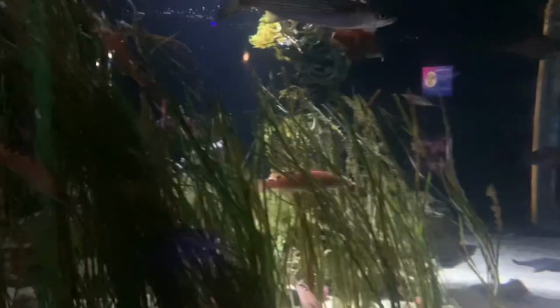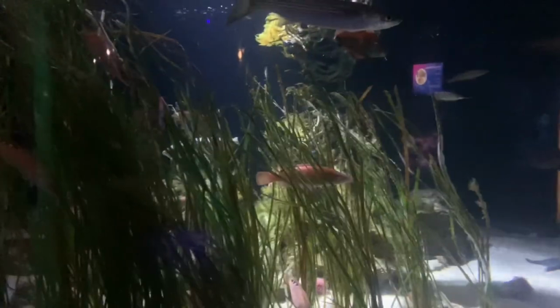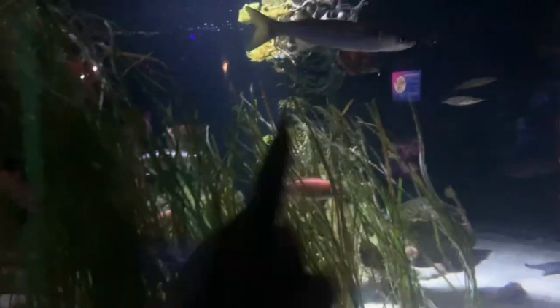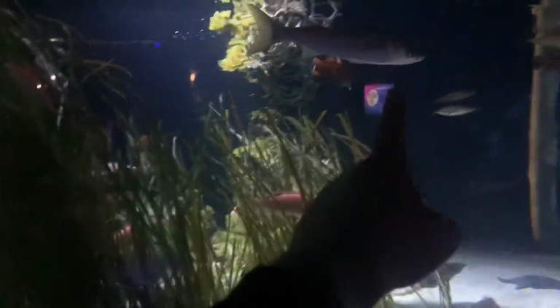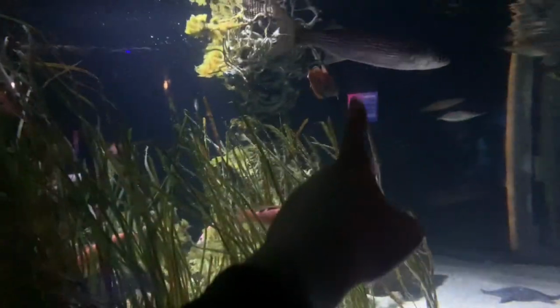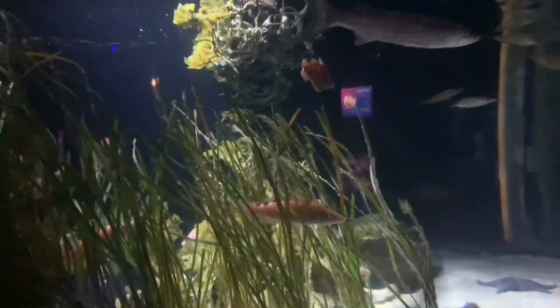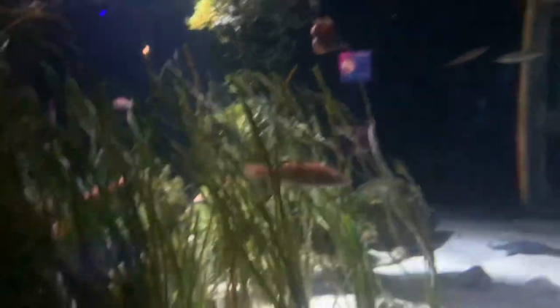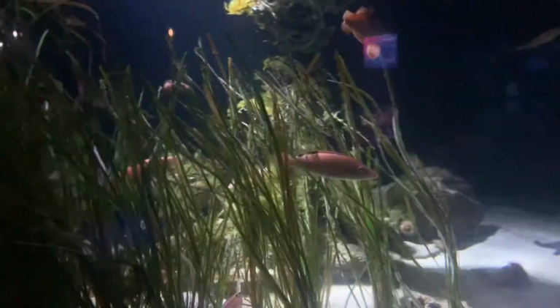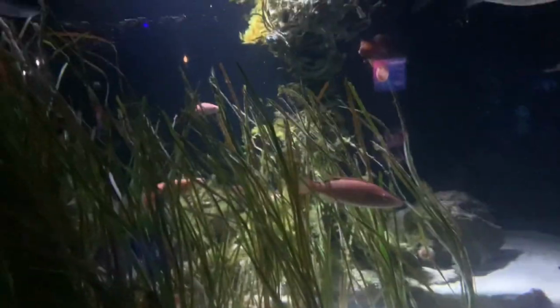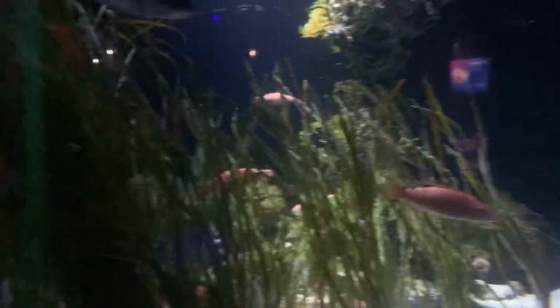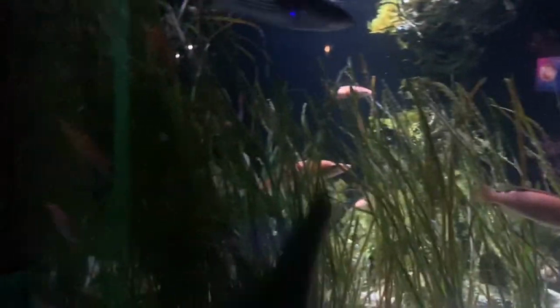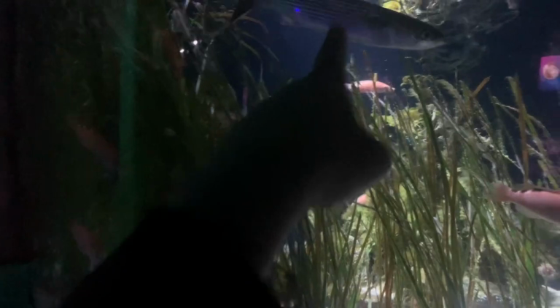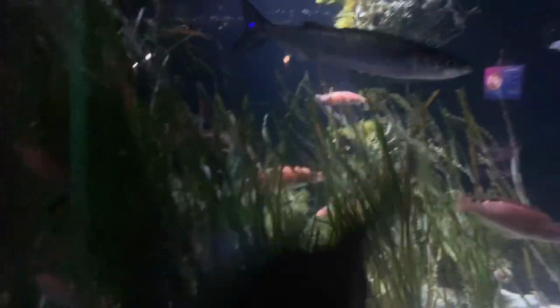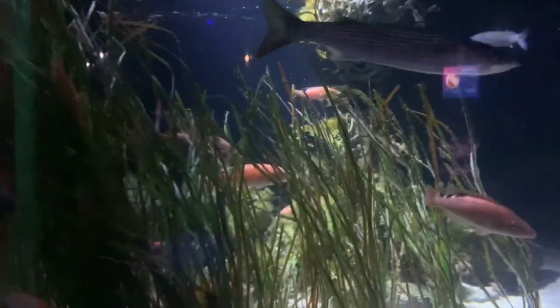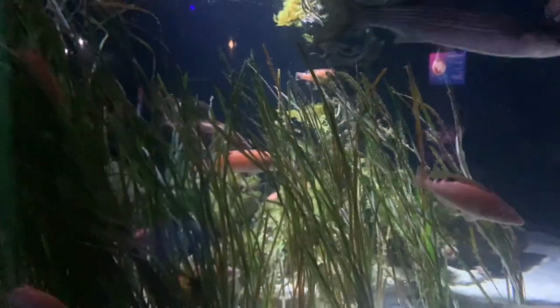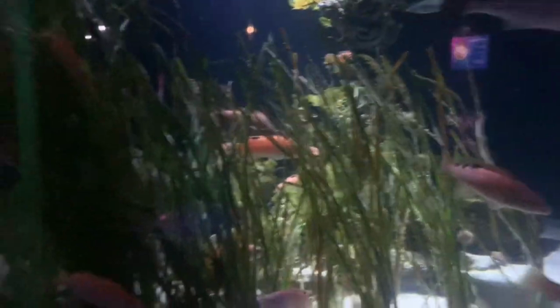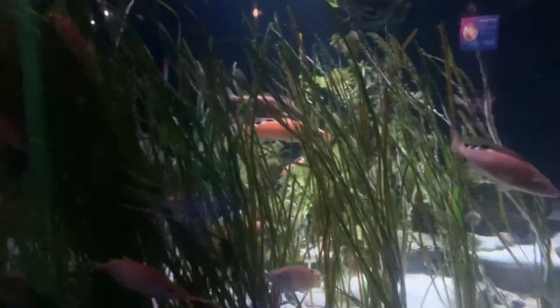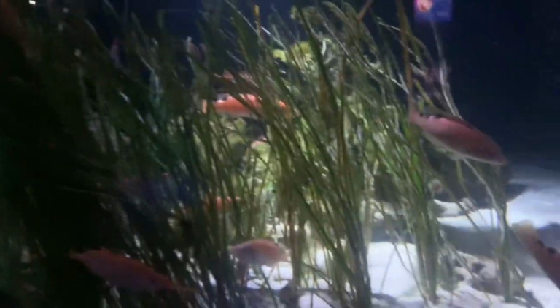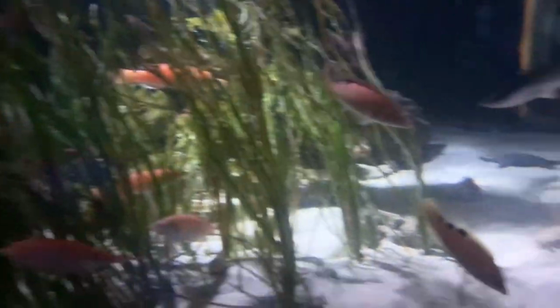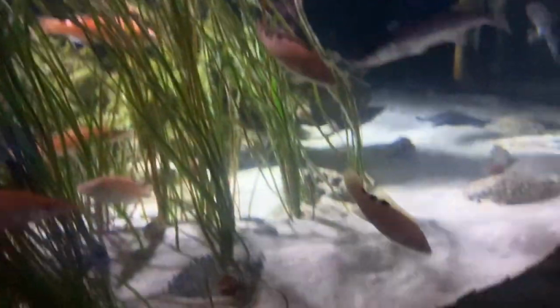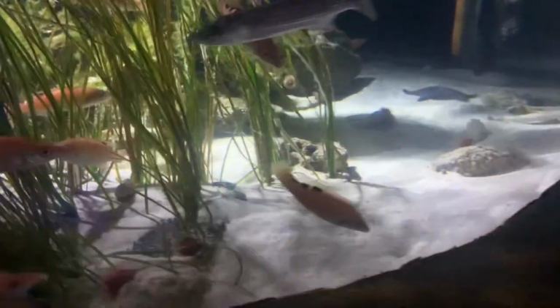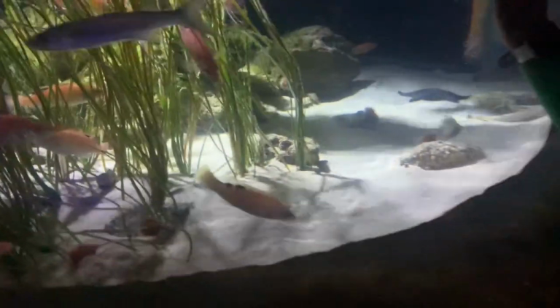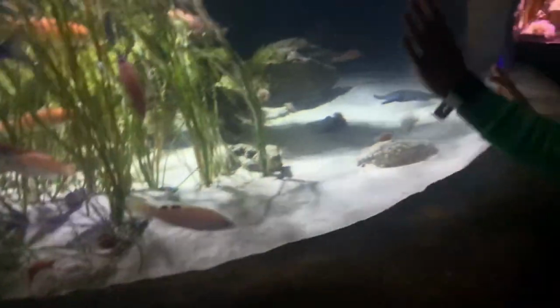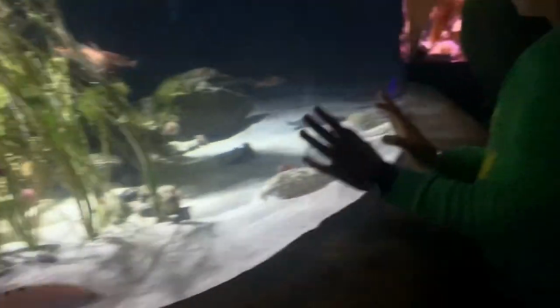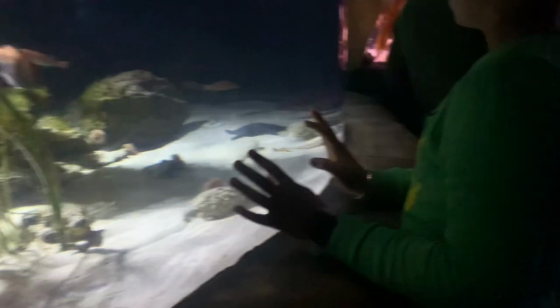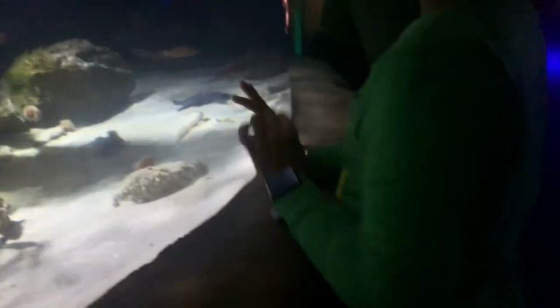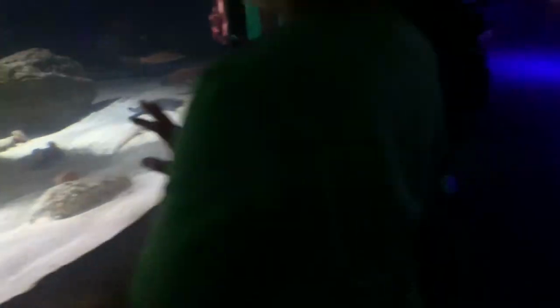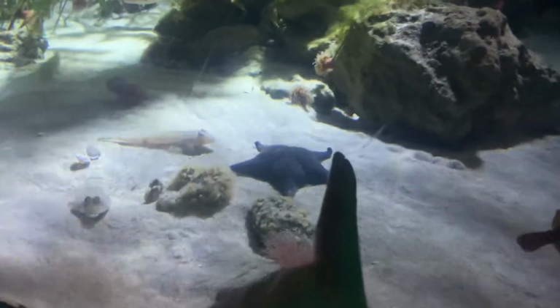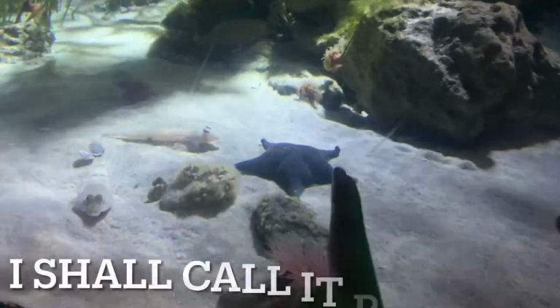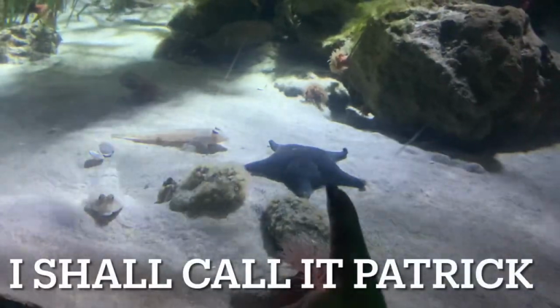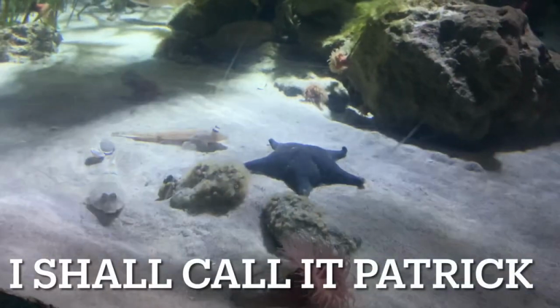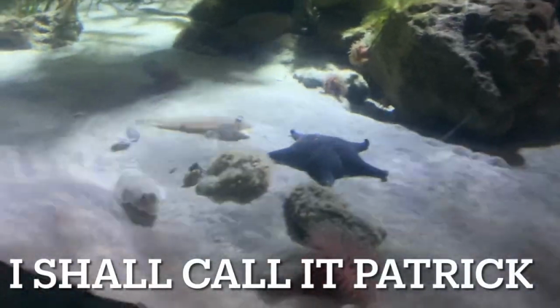I shall call you Swimmy, Floaty. Oh look, there's a starfish inside, we'll have a look. Starfish — it's a beautiful starfish.